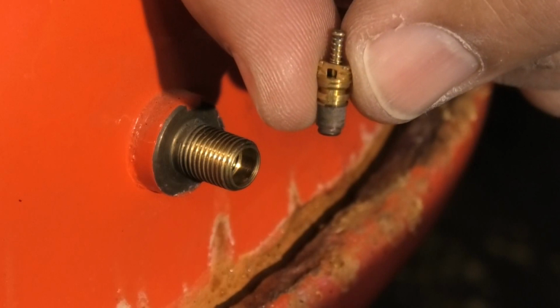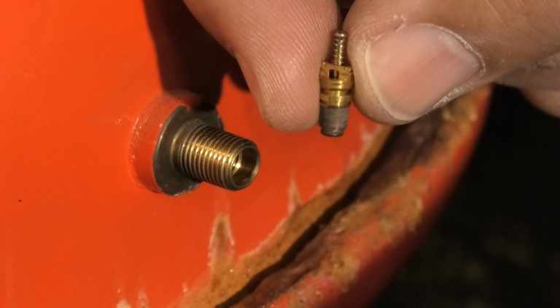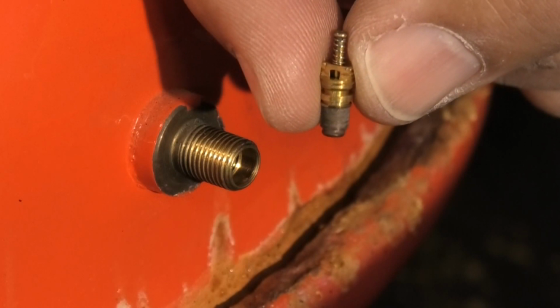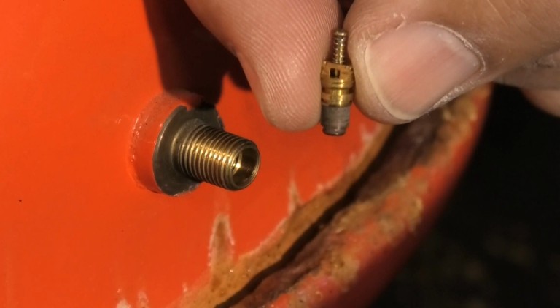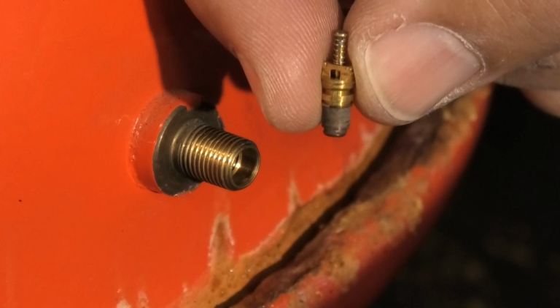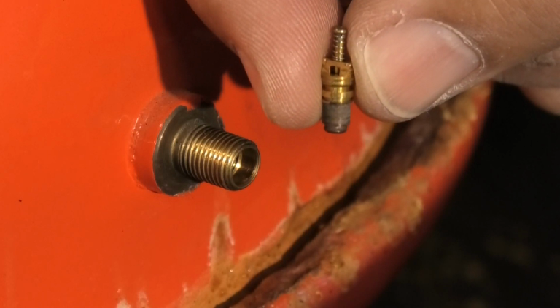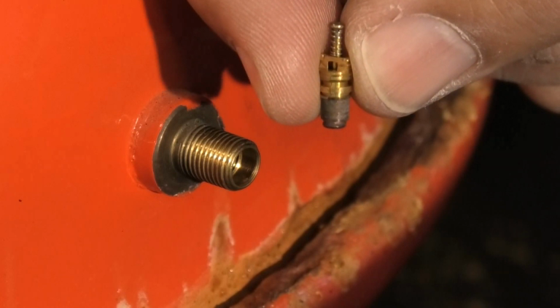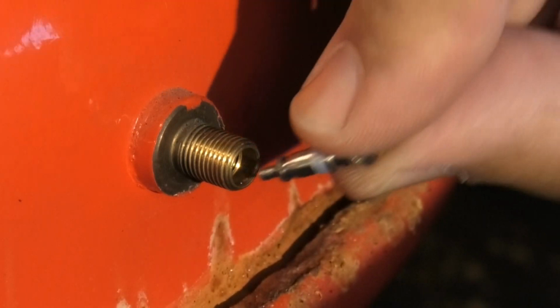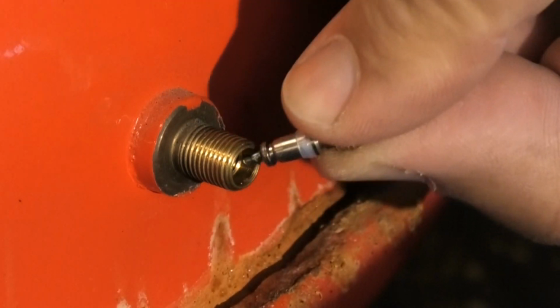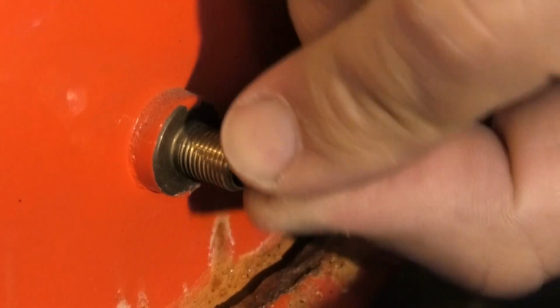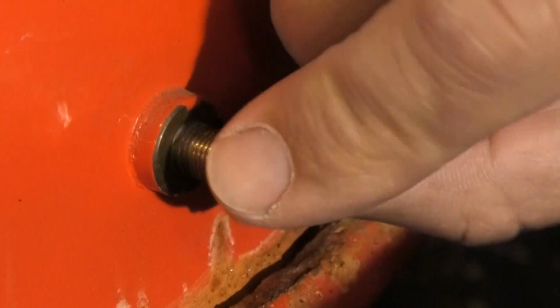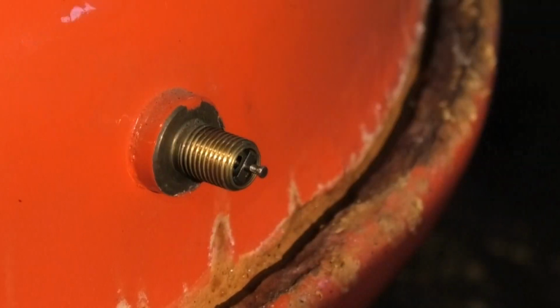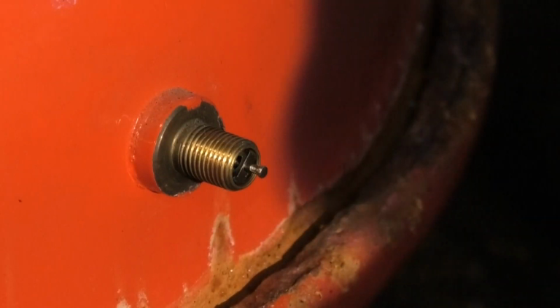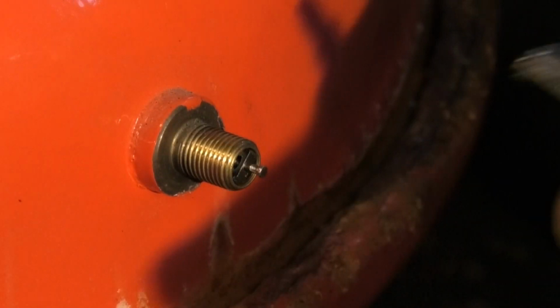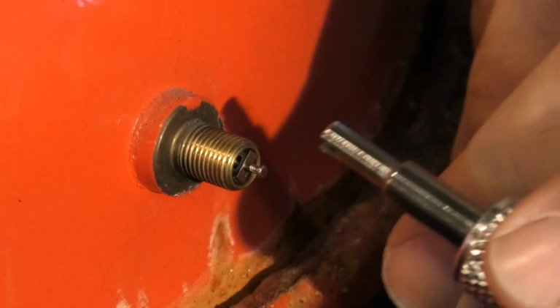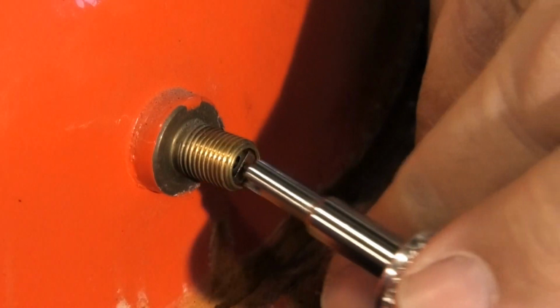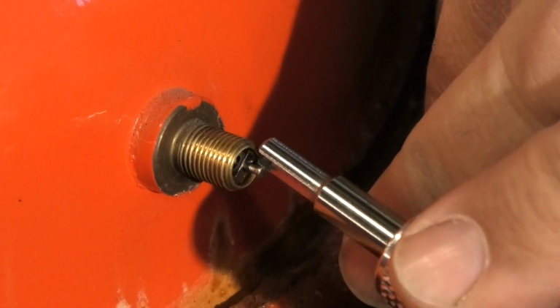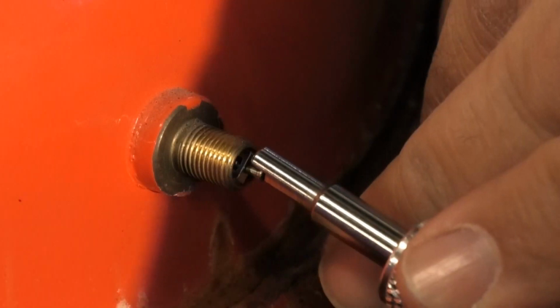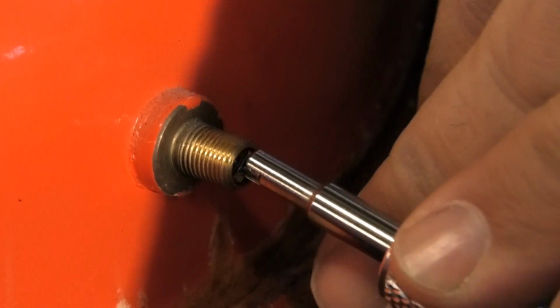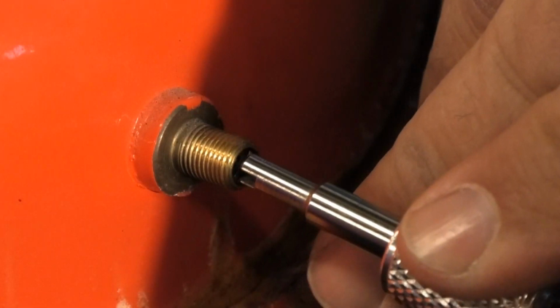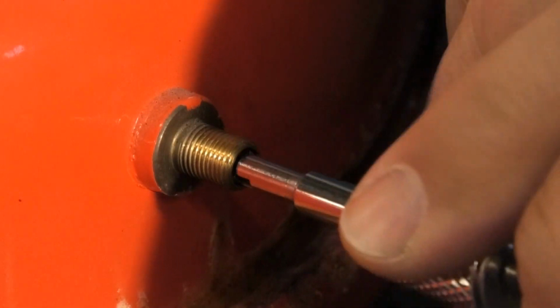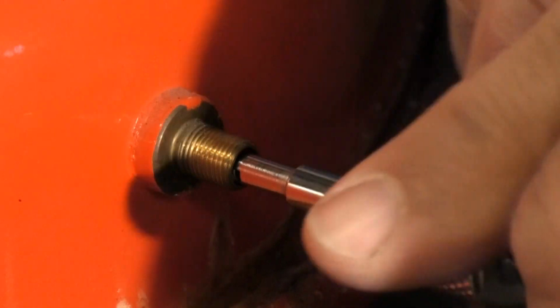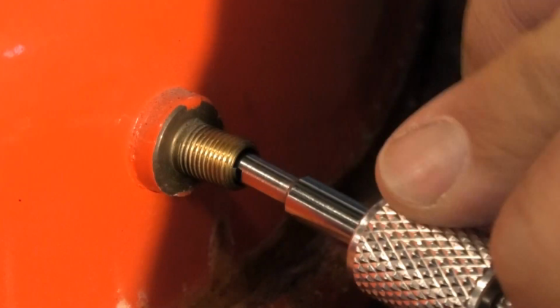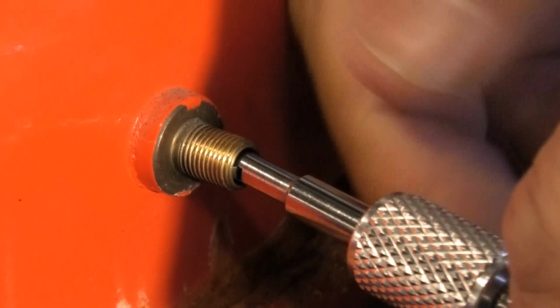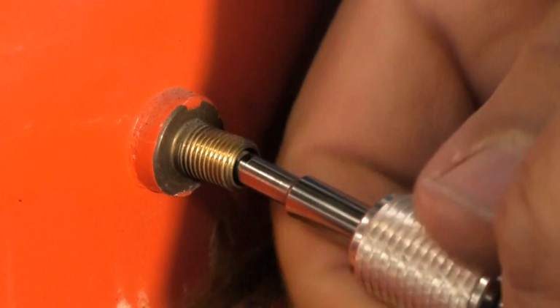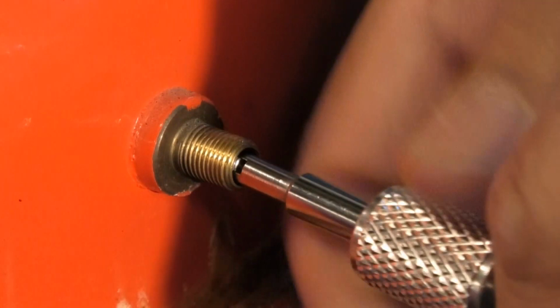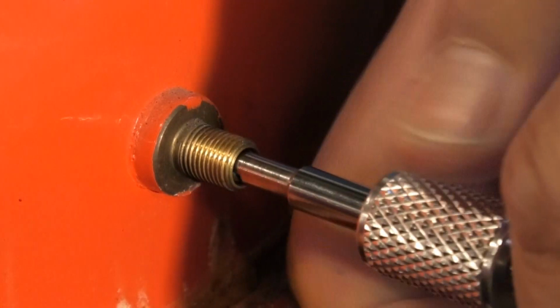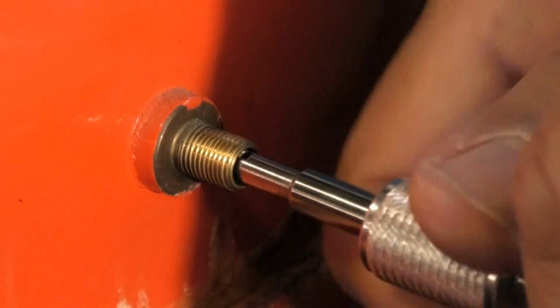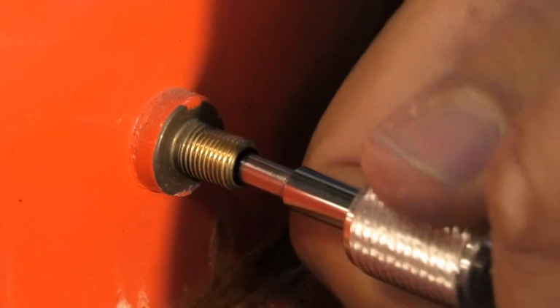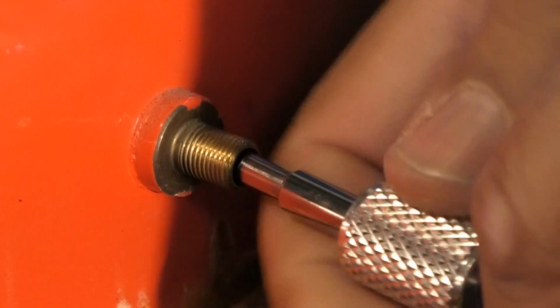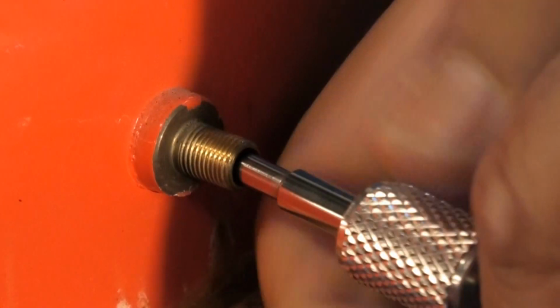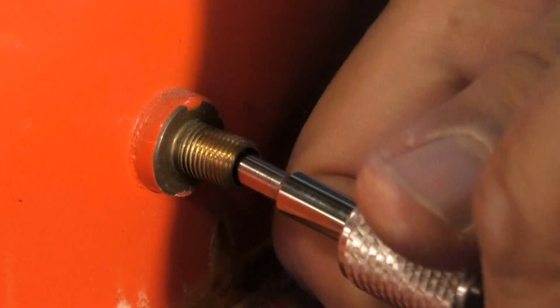Una vez suelto, cuesta poco poner uno nuevo. Siempre es recomendable poner después el tapón de plástico para que no se llene de suciedad, que luego no permita que esa junta no cierre o trabaje bien.